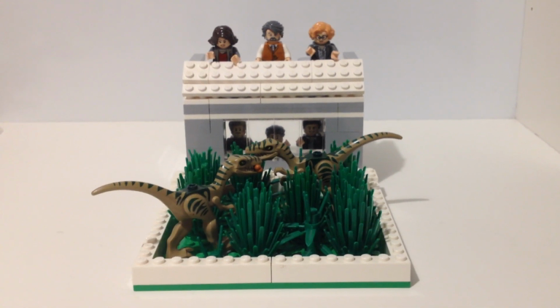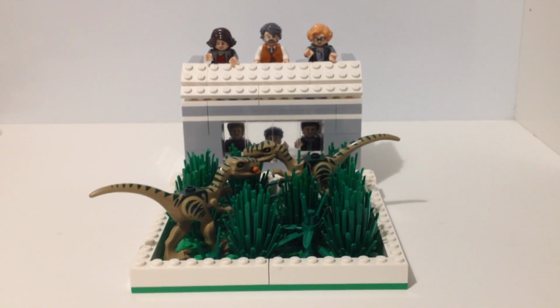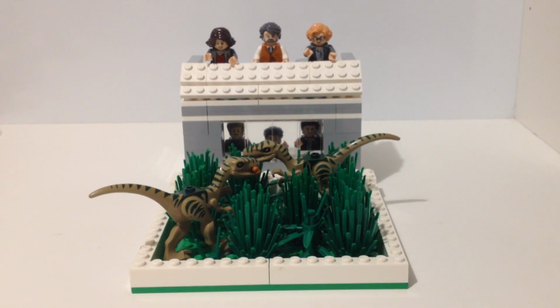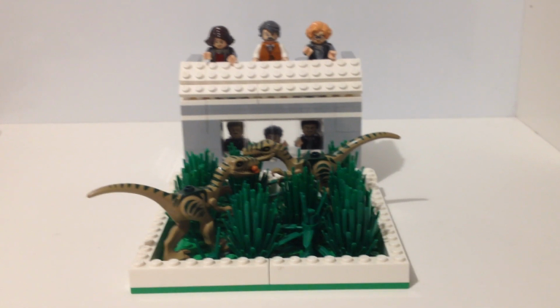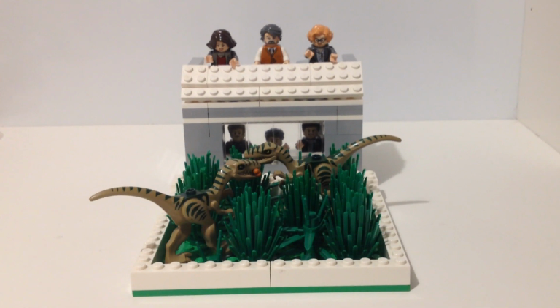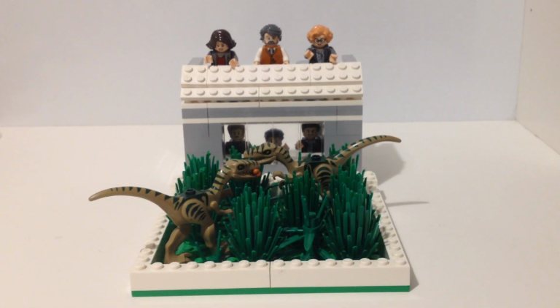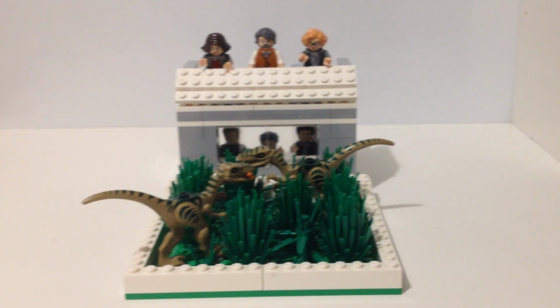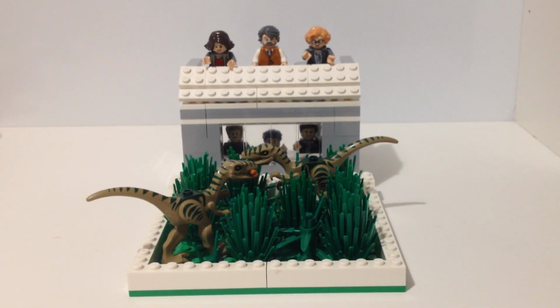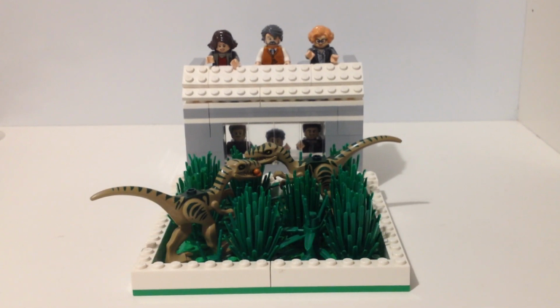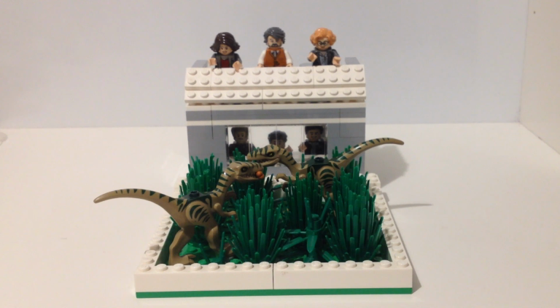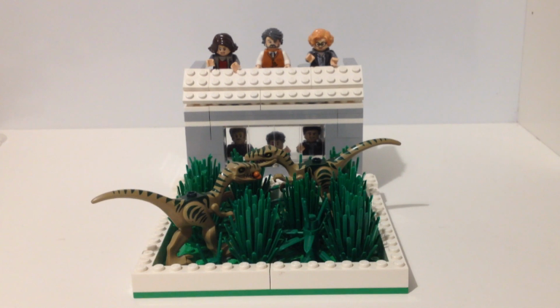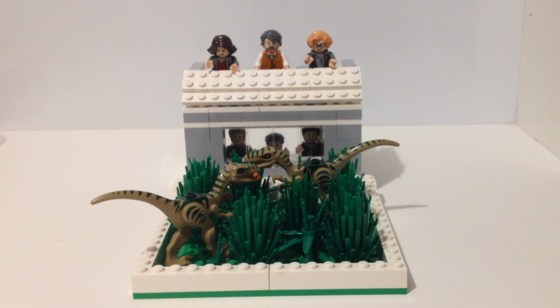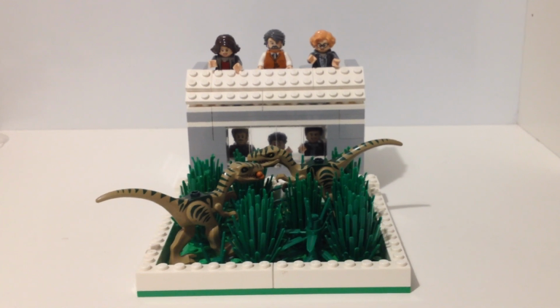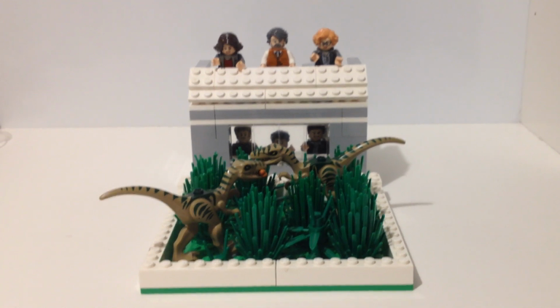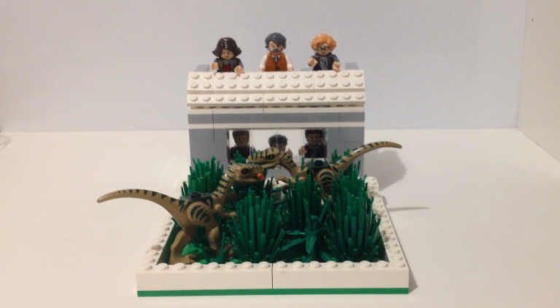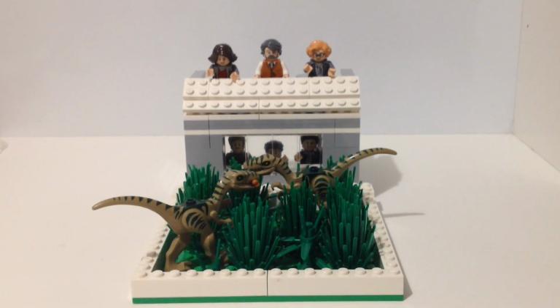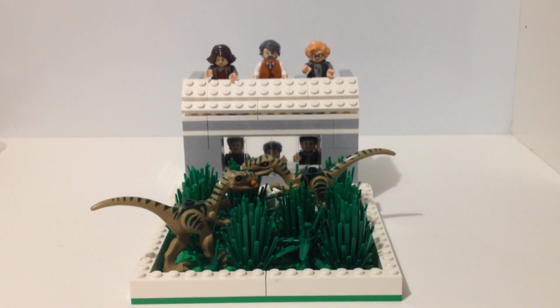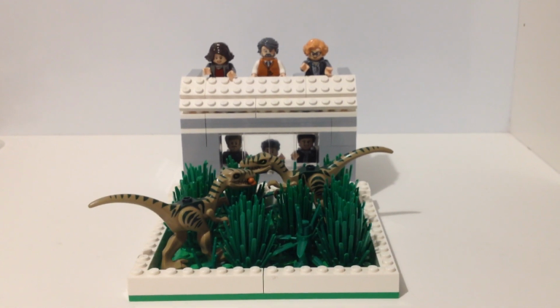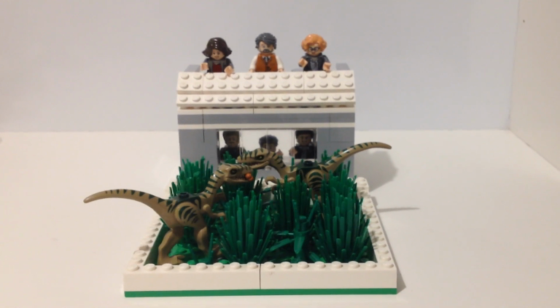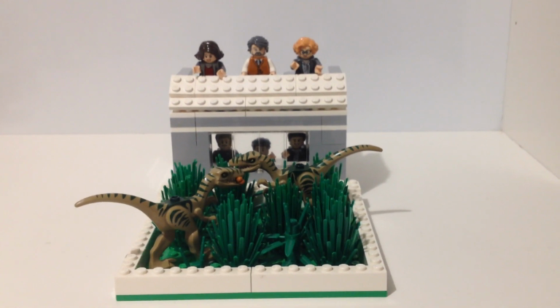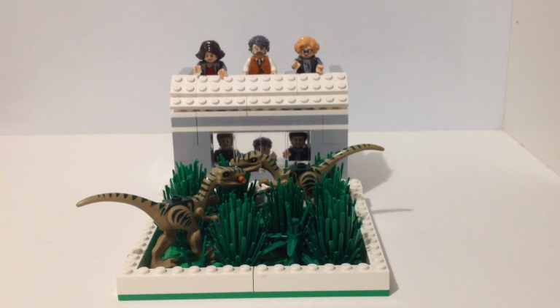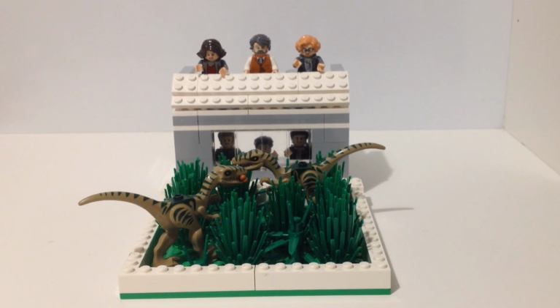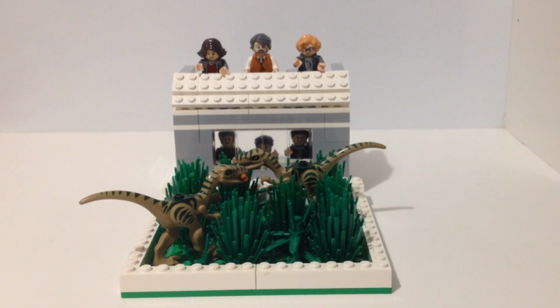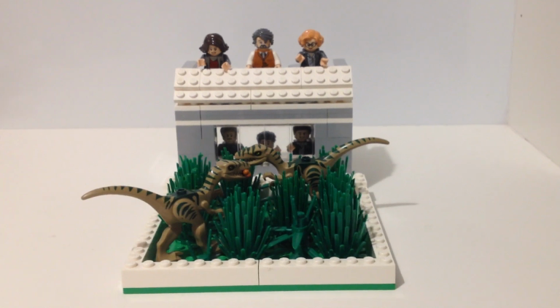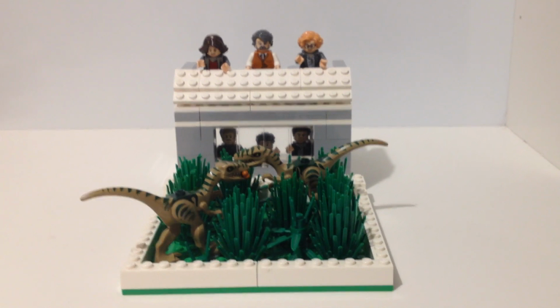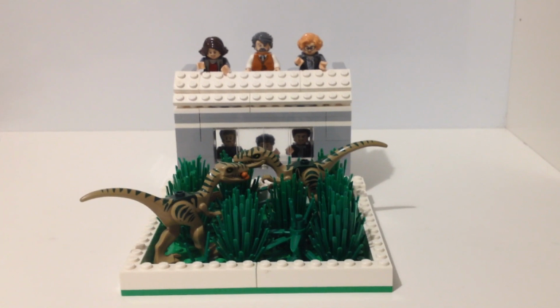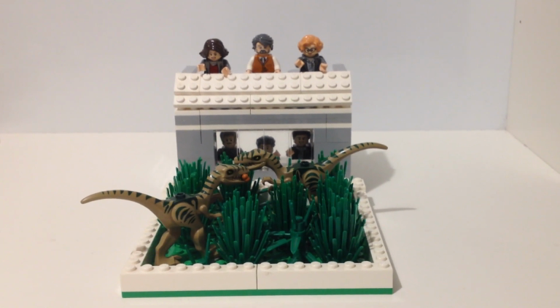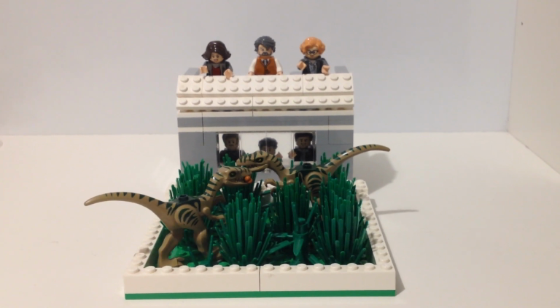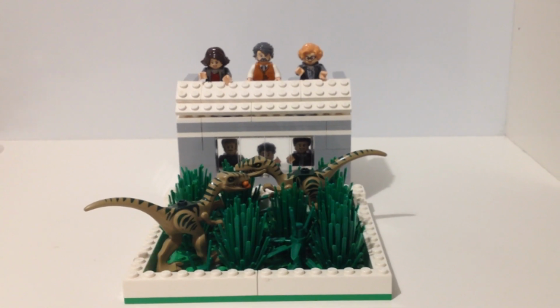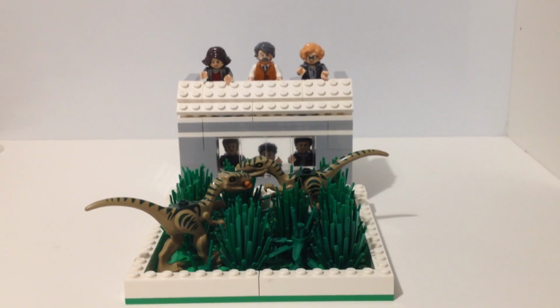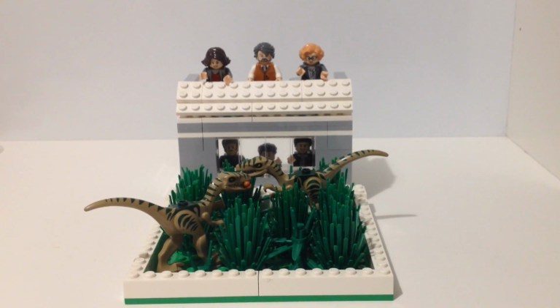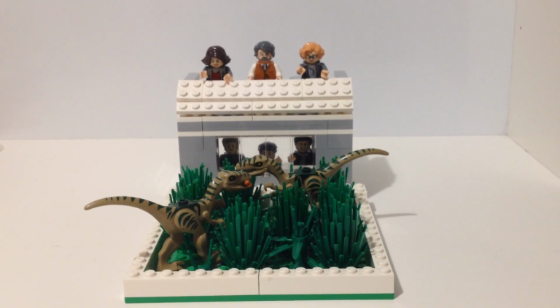Hello guys, the LEGO Legion here and I'm back for a brand new video. In today's video I'll be showing you my LEGO Jurassic World Velociraptor enclosure. Without further ado, let's get into it.